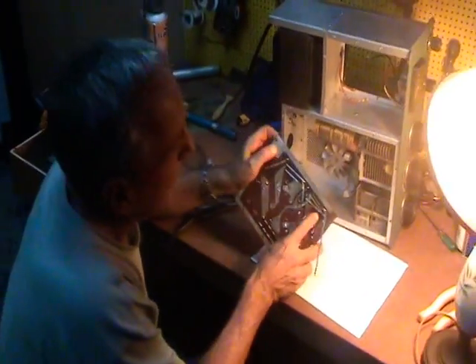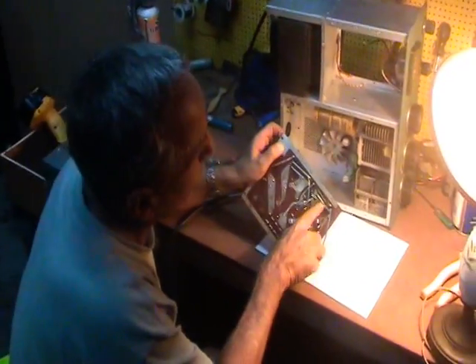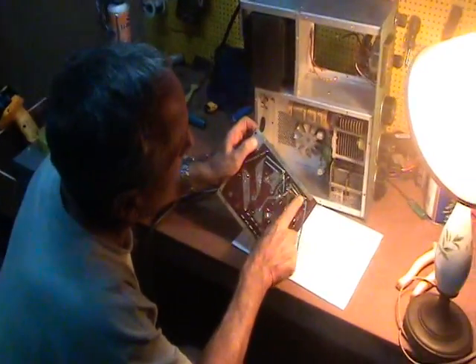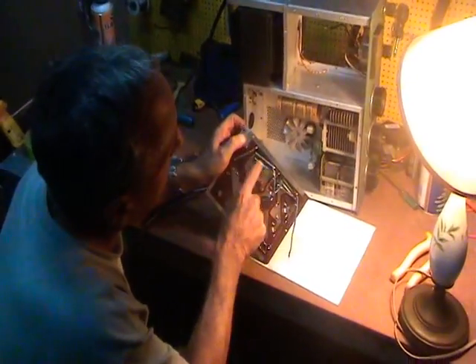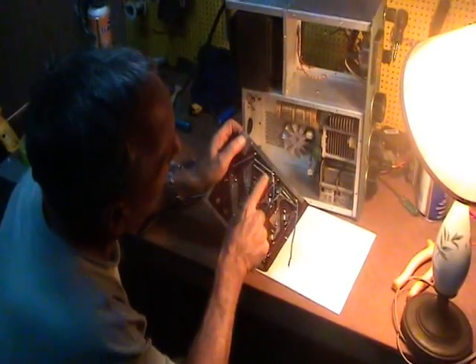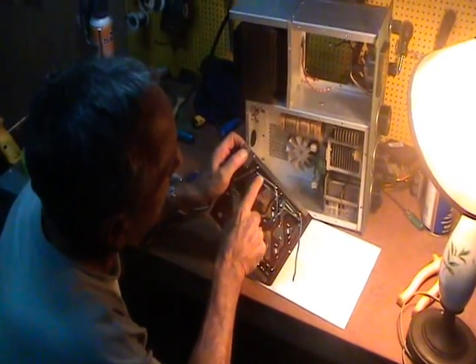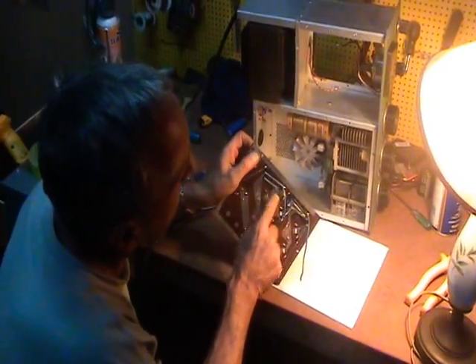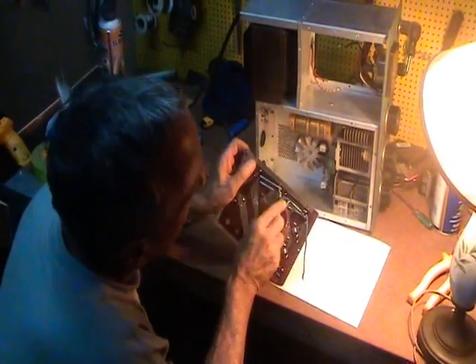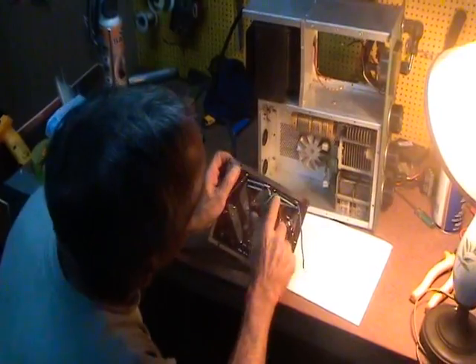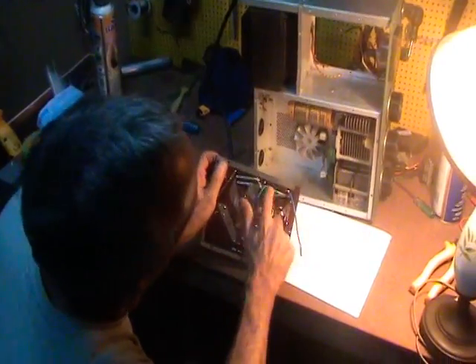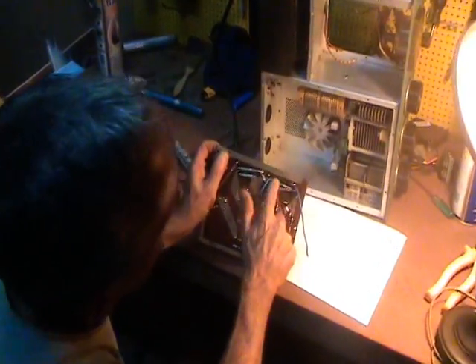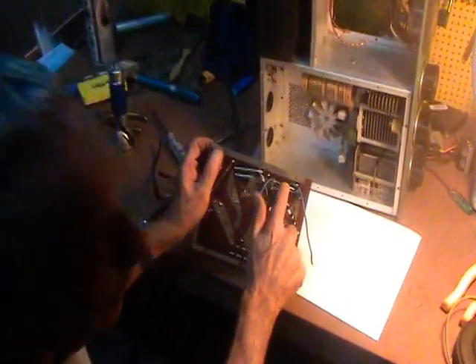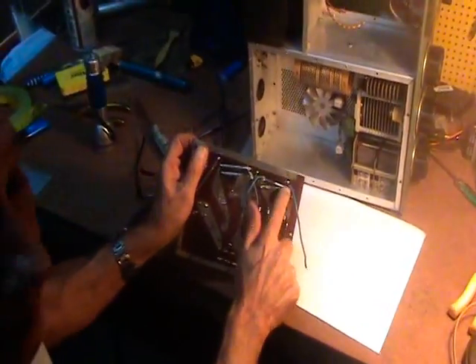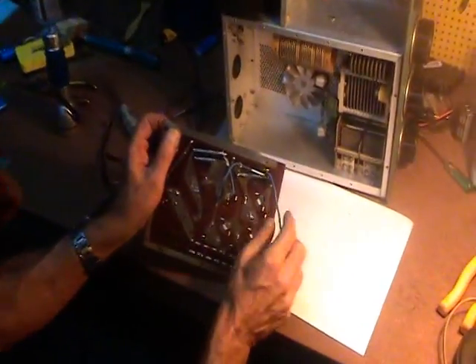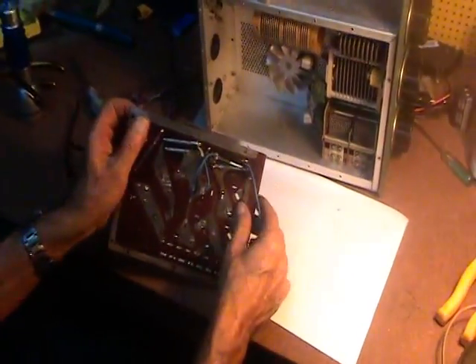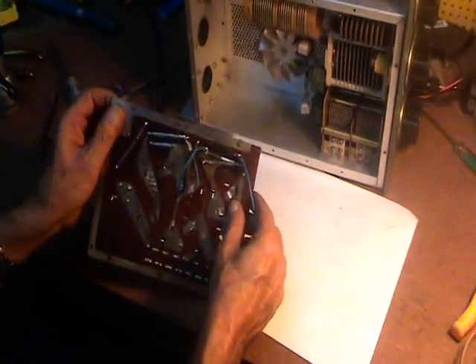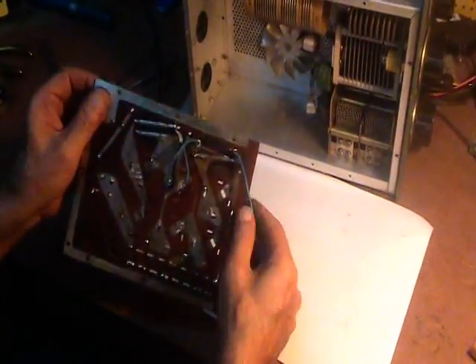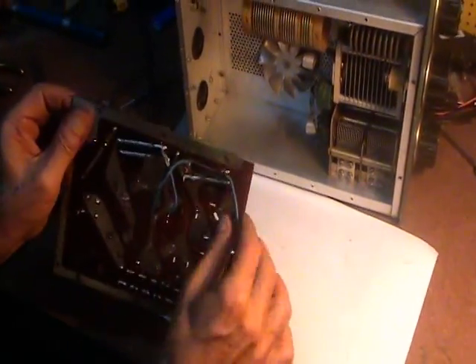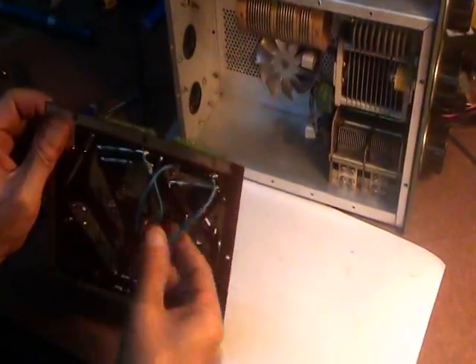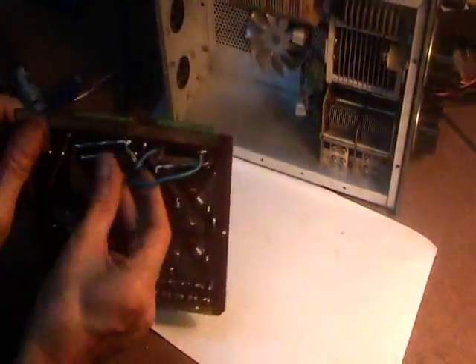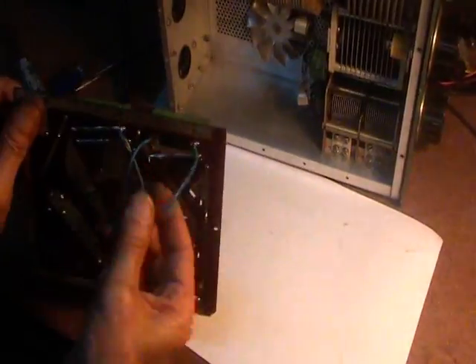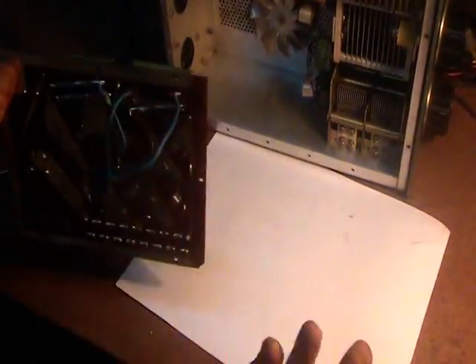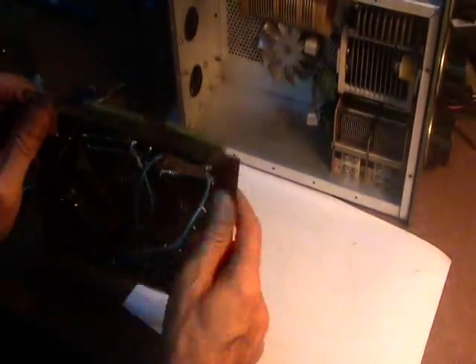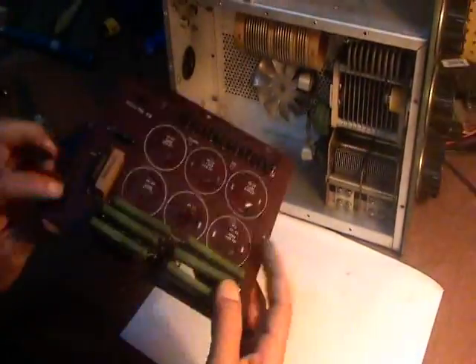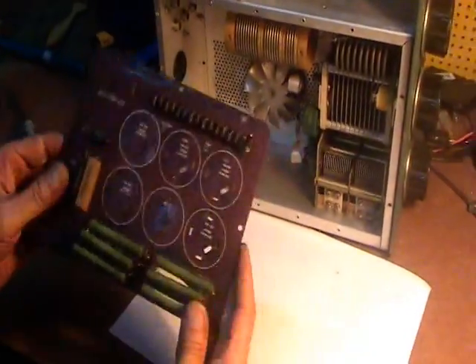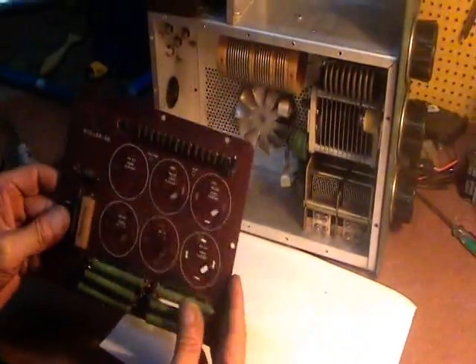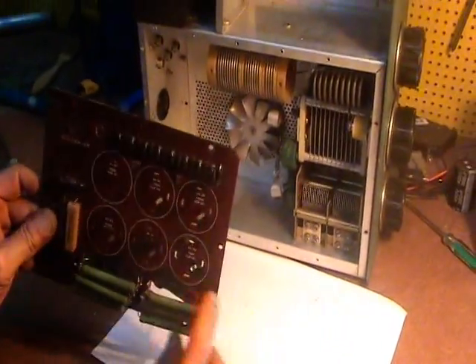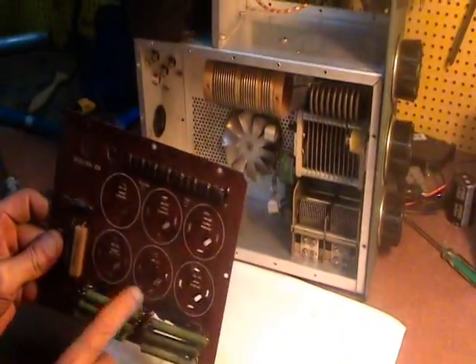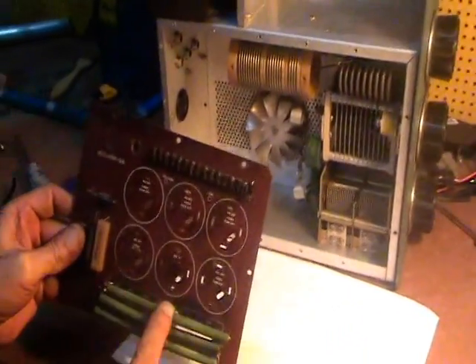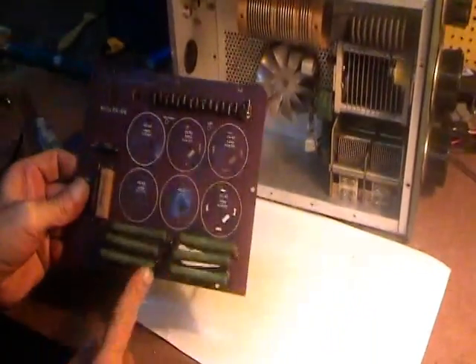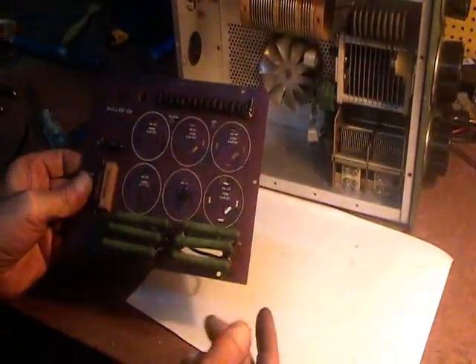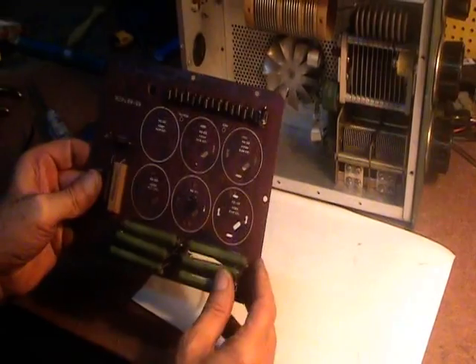The board is all burned and overheated. There is a huge hole here on the PC board. Whoever worked on it before made some jumpers — bad repair, of course. There is a lot of bad repair work on this board.